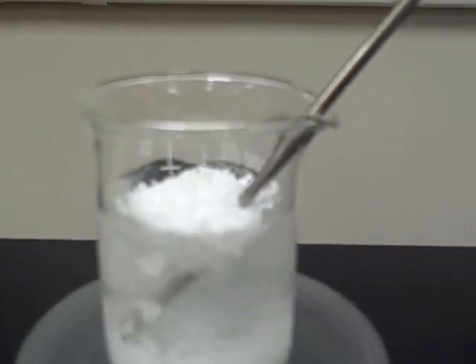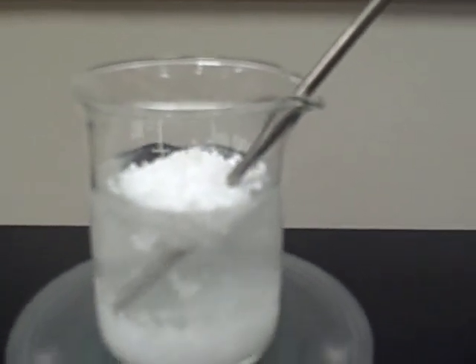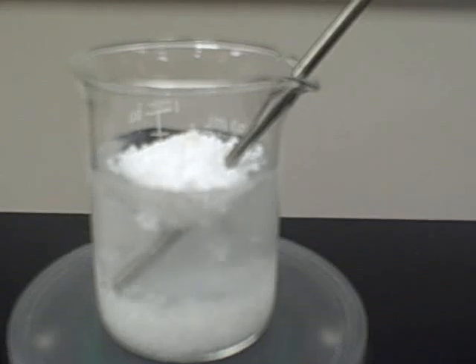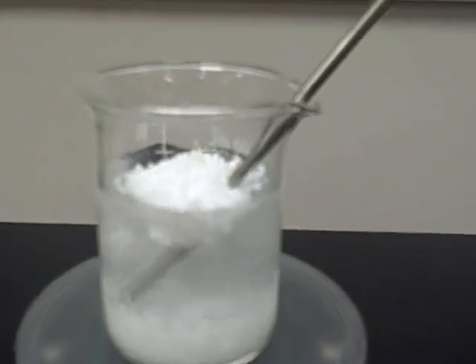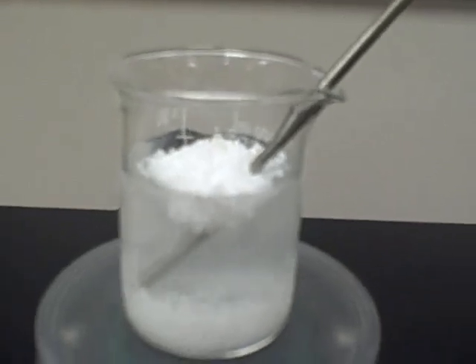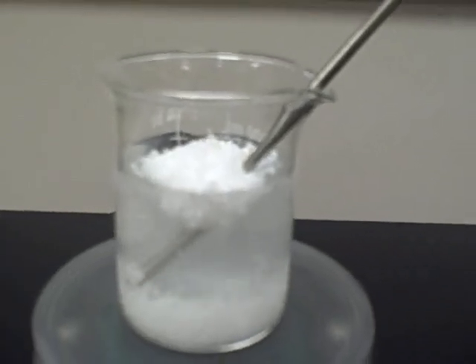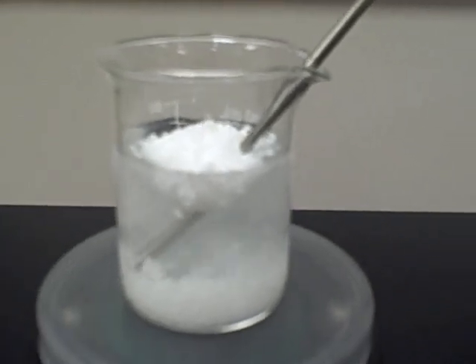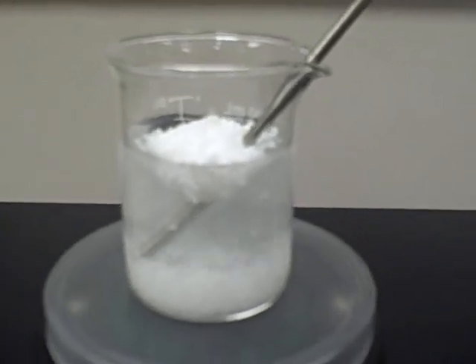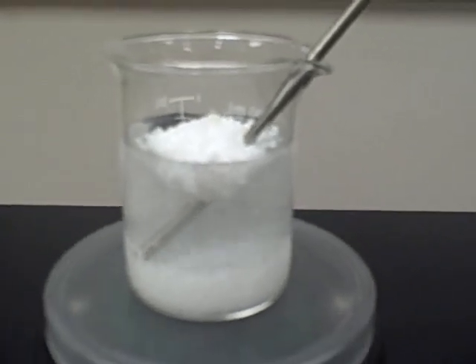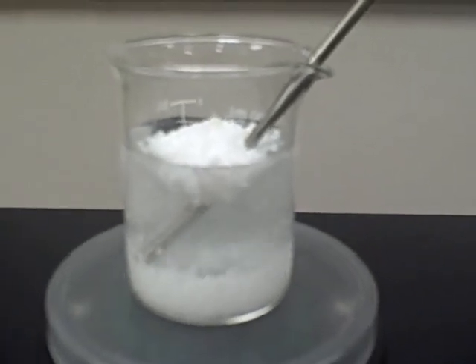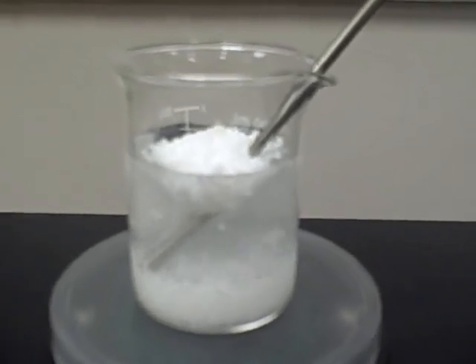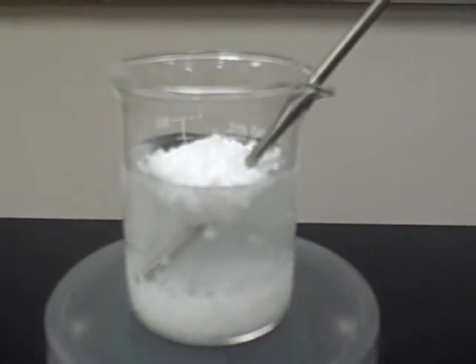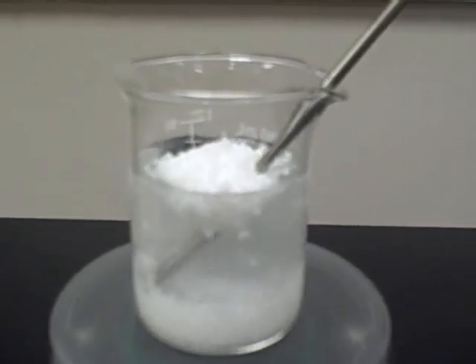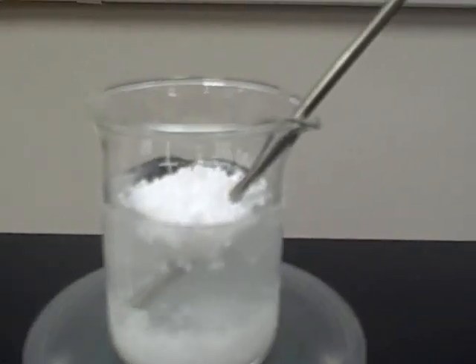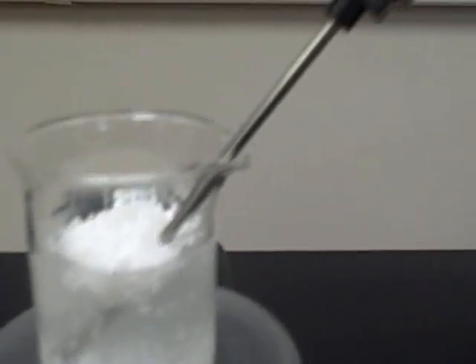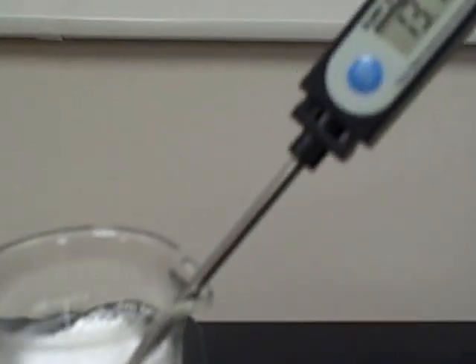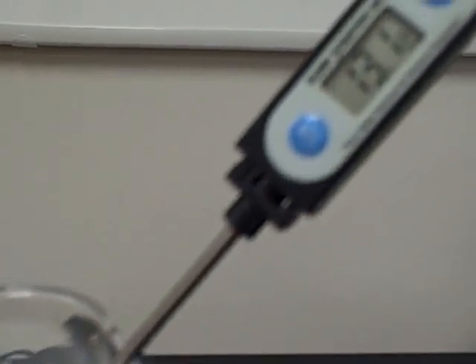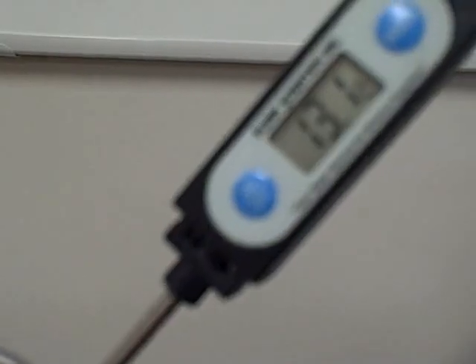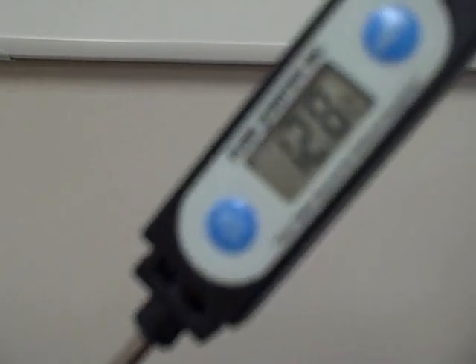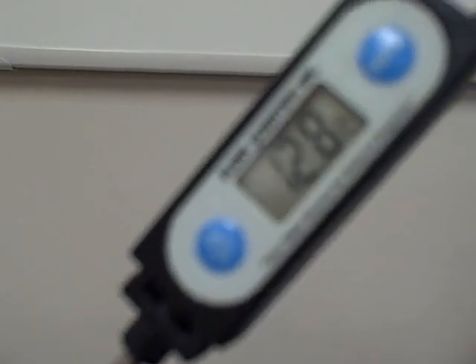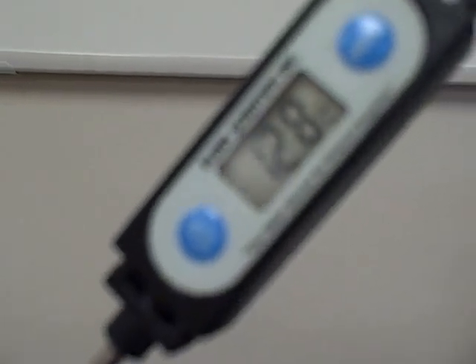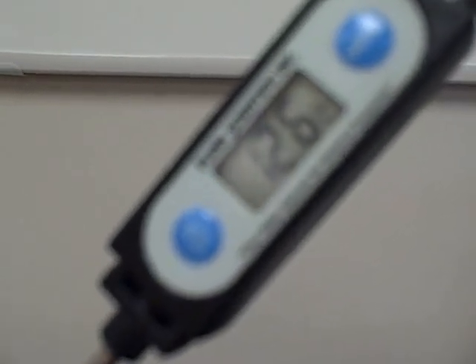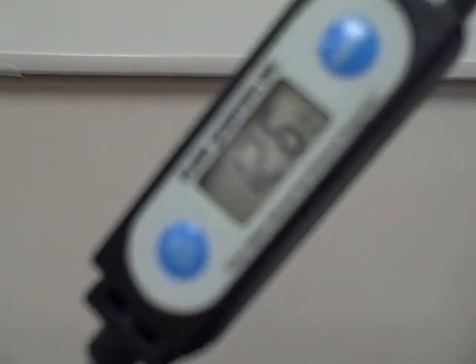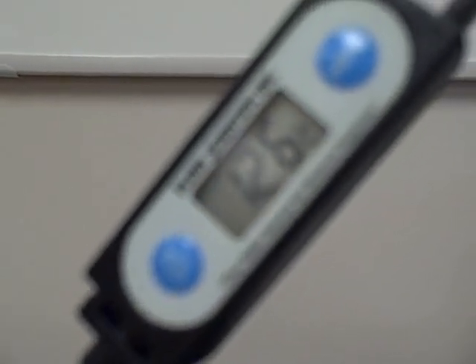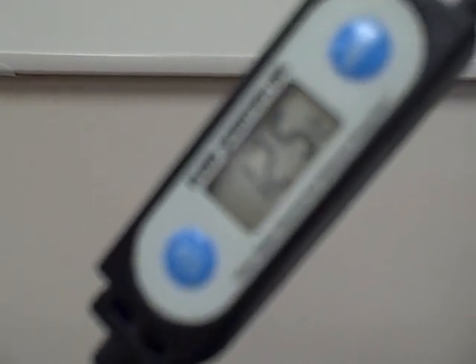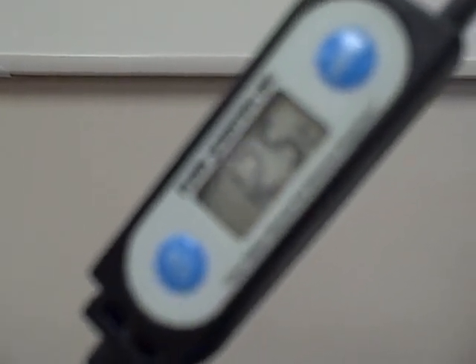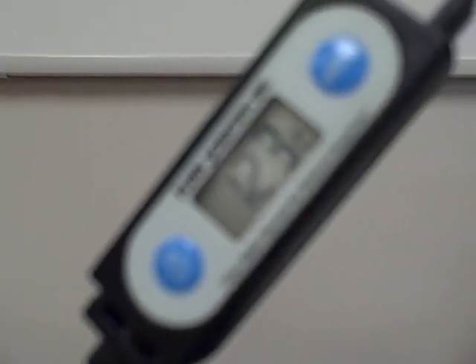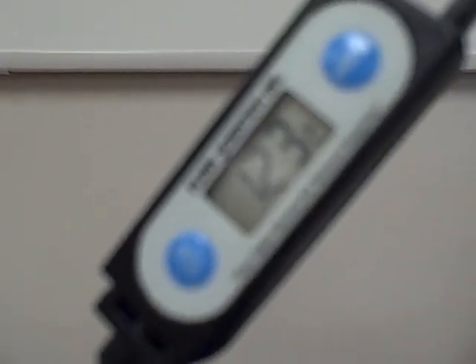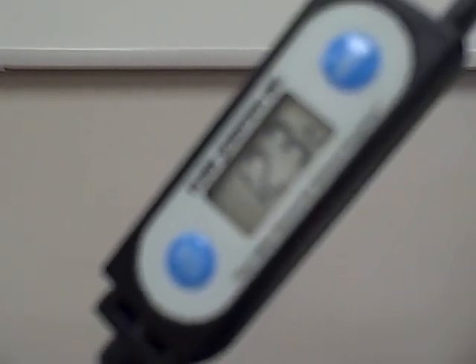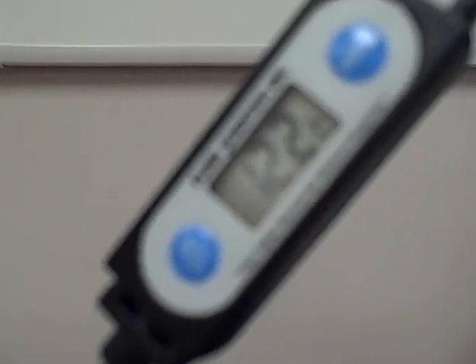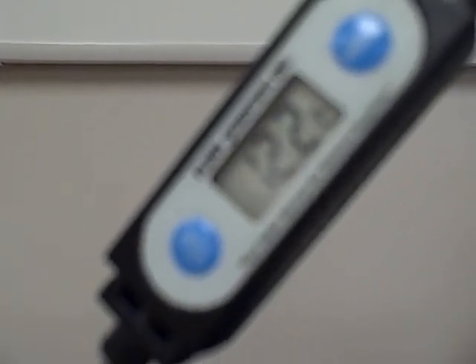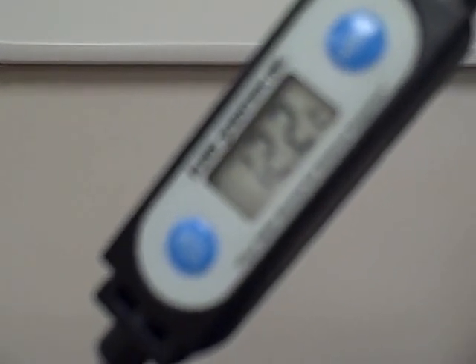Upon adding the ammonium nitrate and stirring, we can see a dramatic decrease in the temperature of the solution.